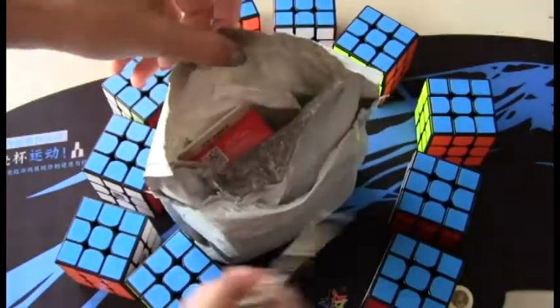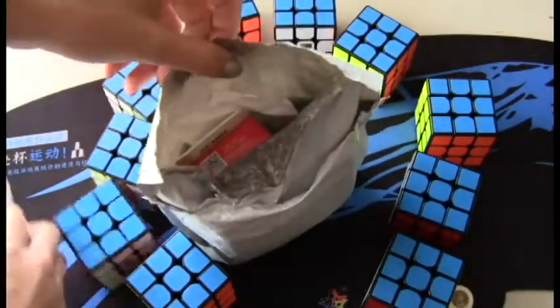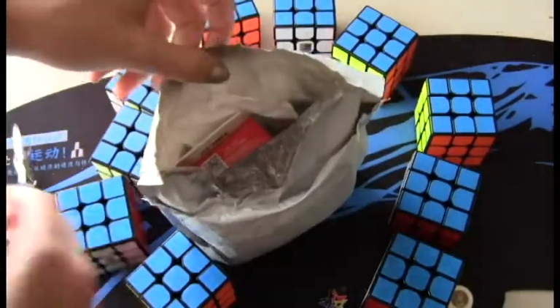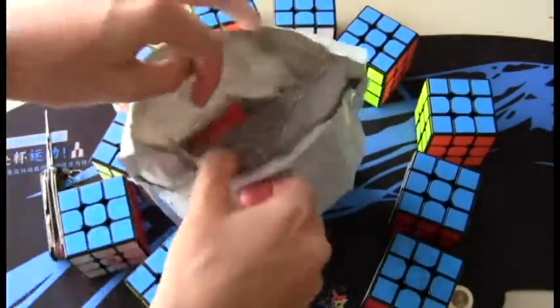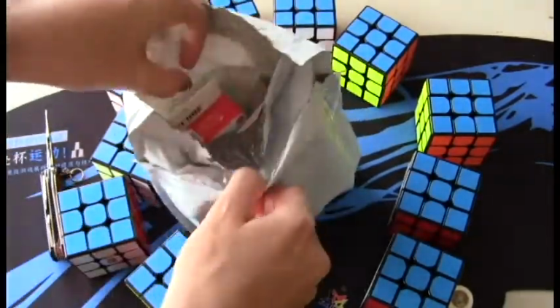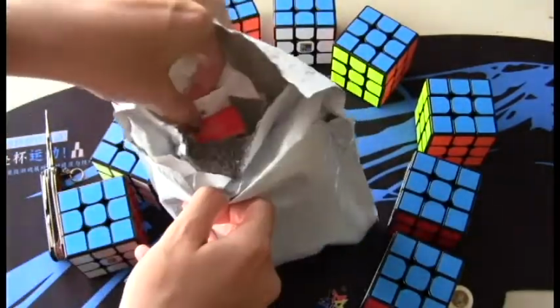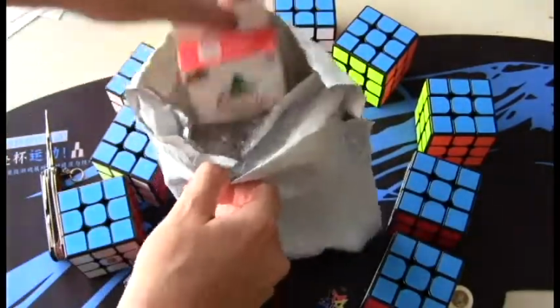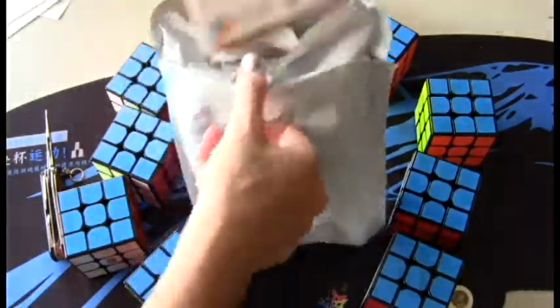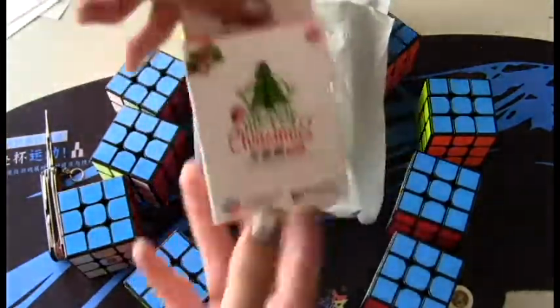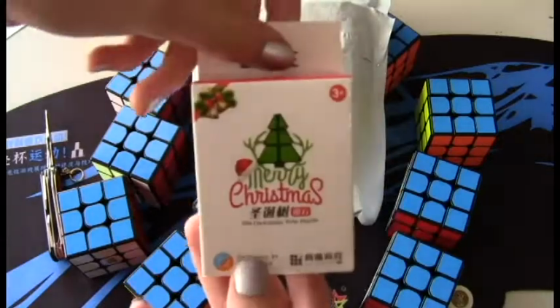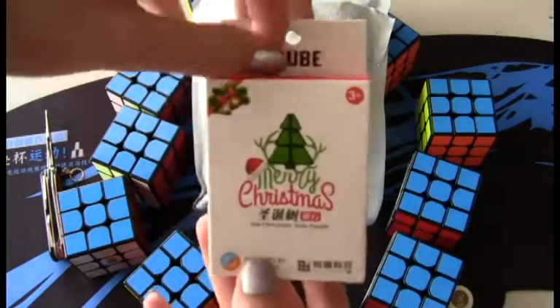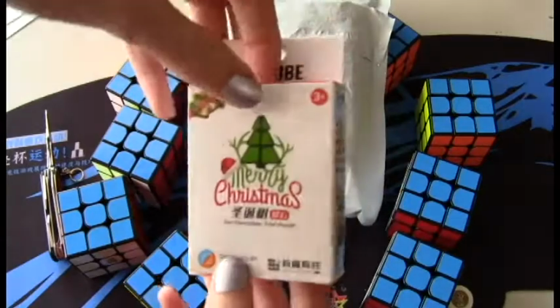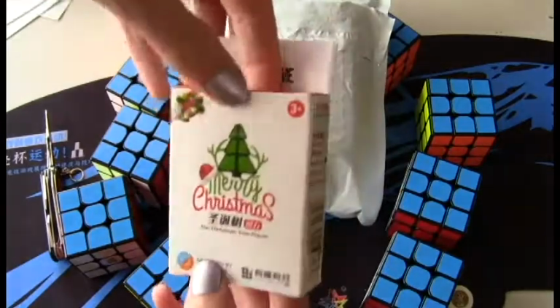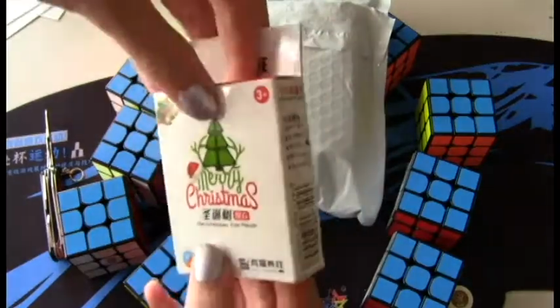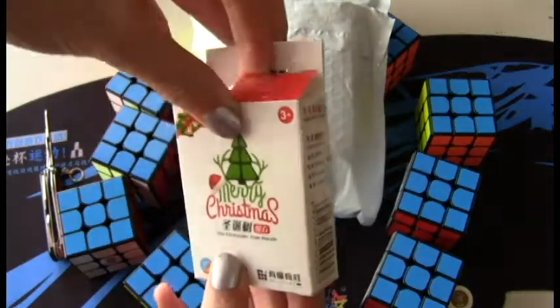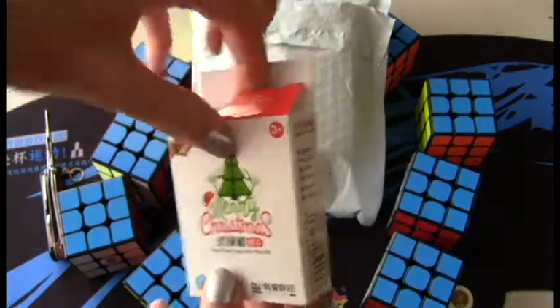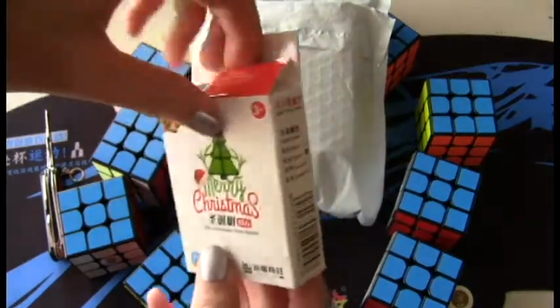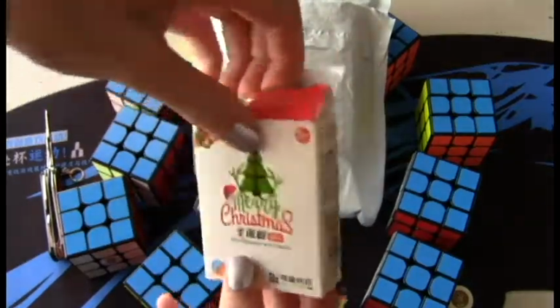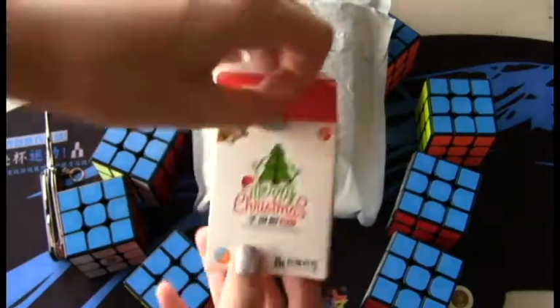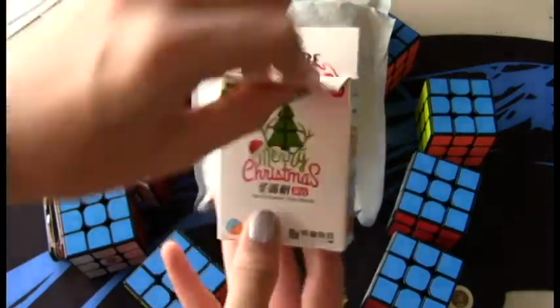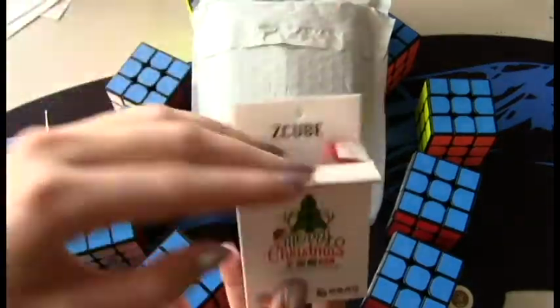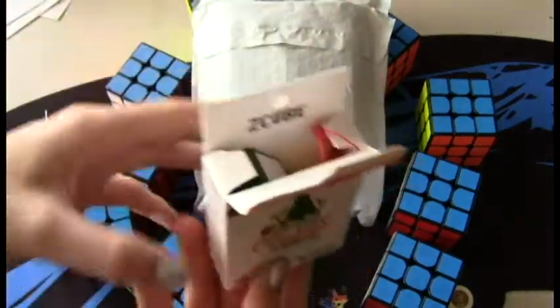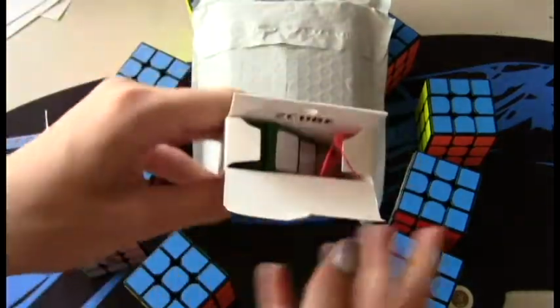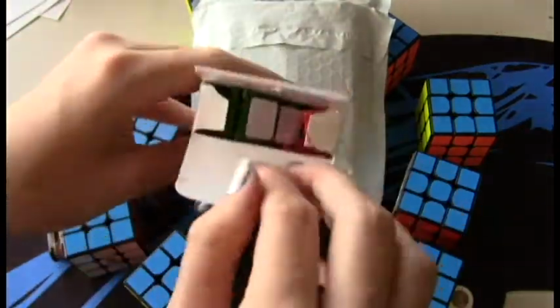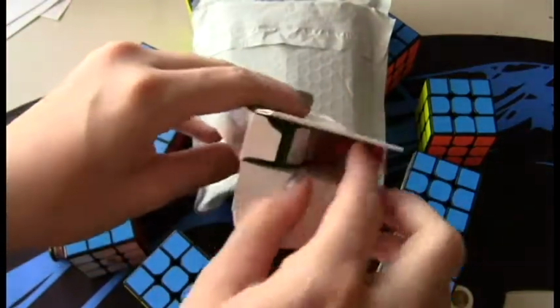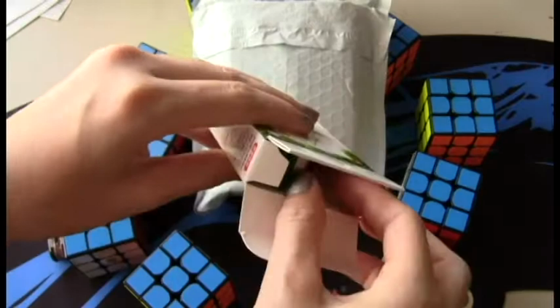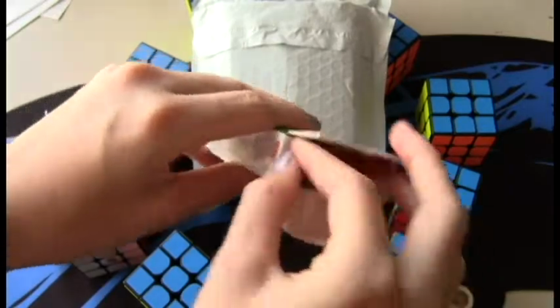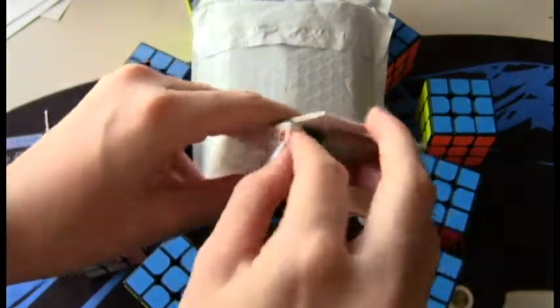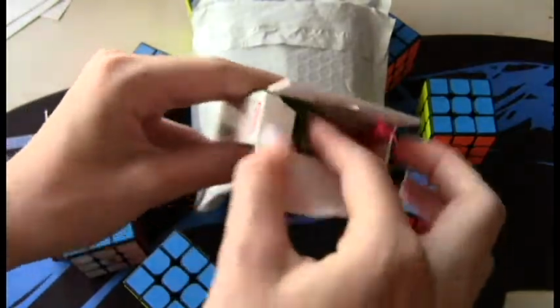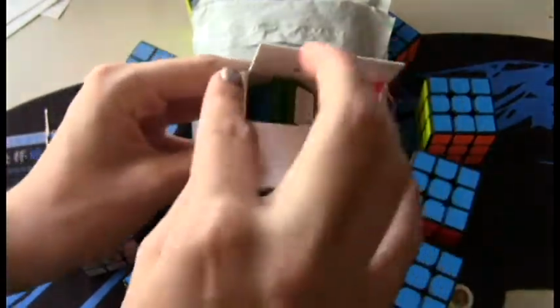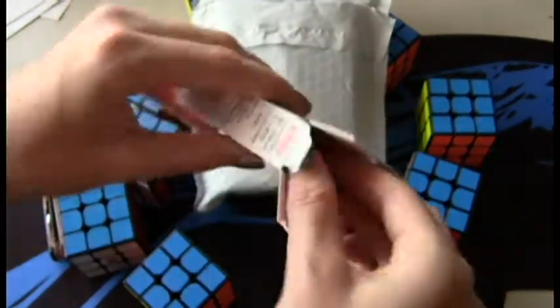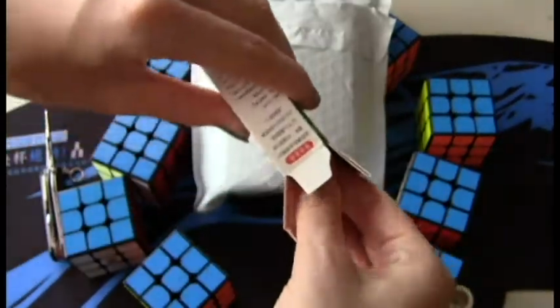And here we are. First thing we have is this really cute 1x2x3 Christmas tree. I know it's April, but it's really cute, so I just decided to get it — and it was like $3.